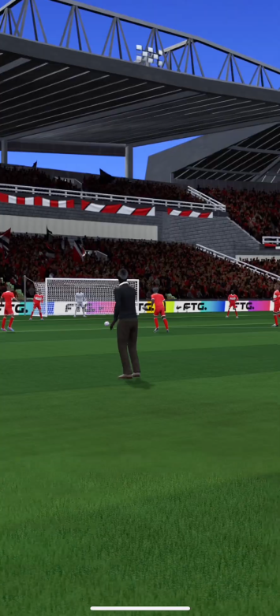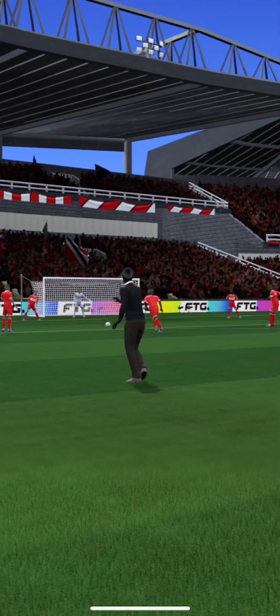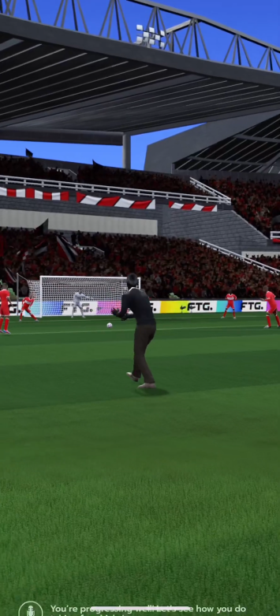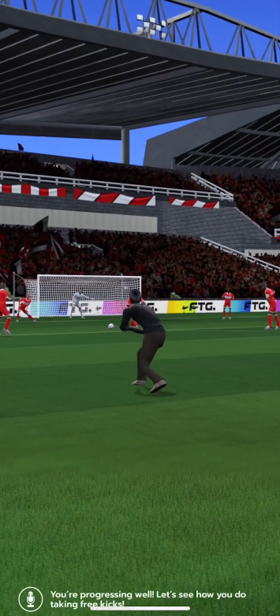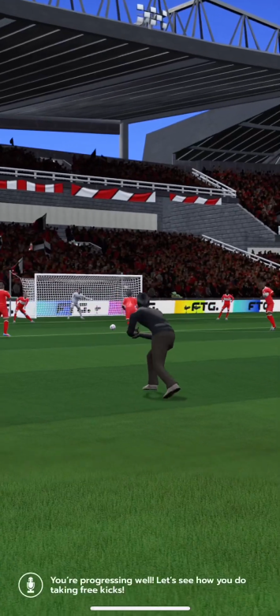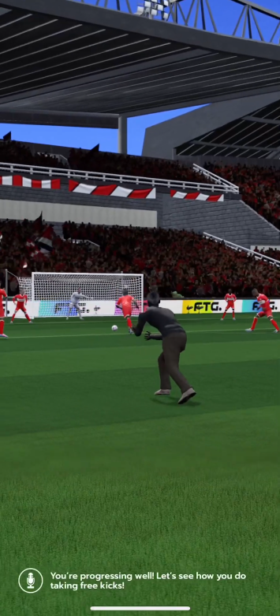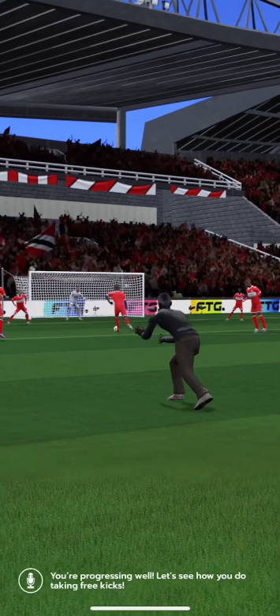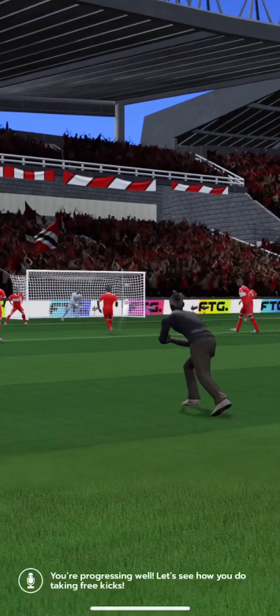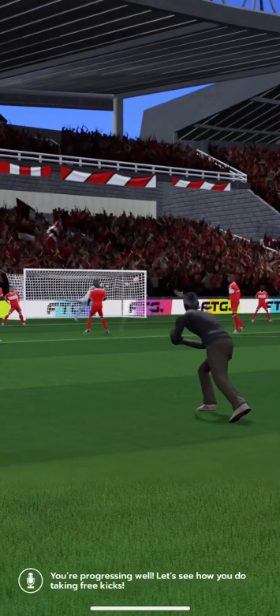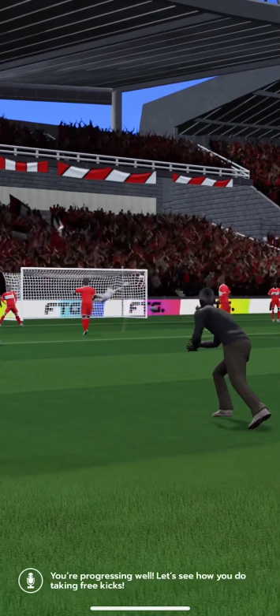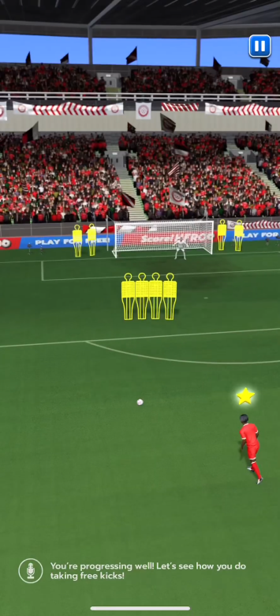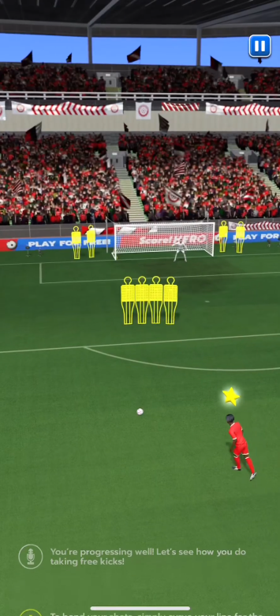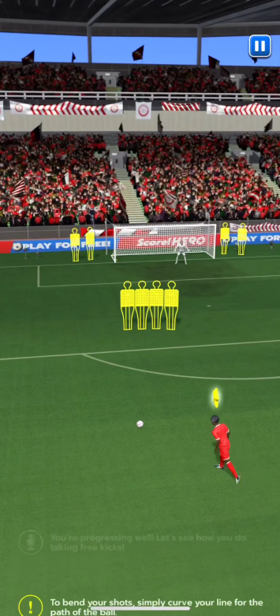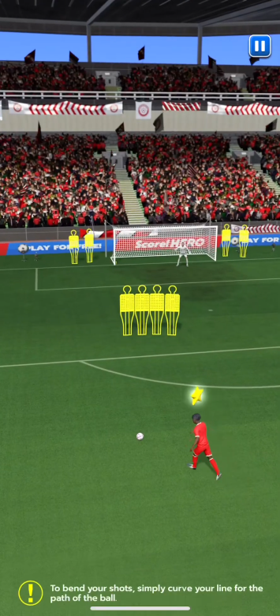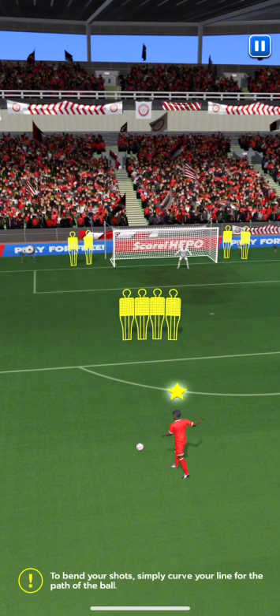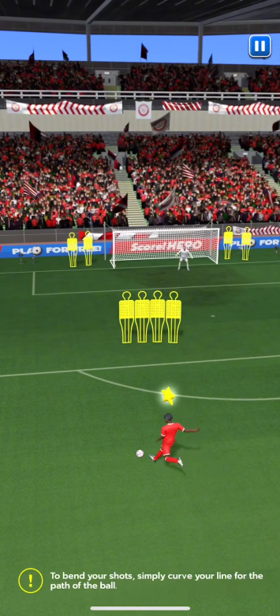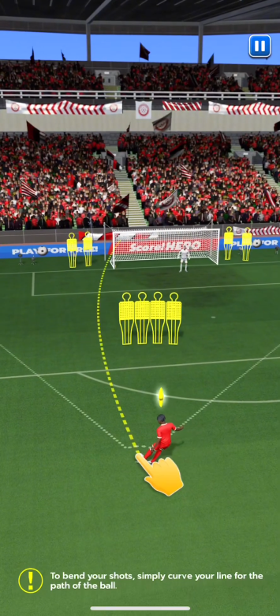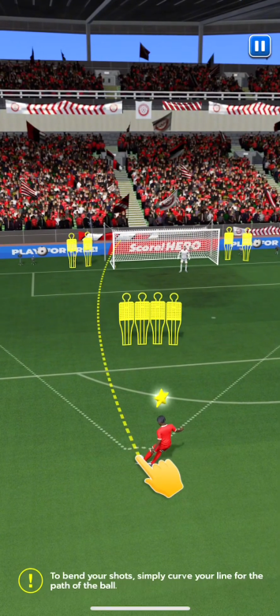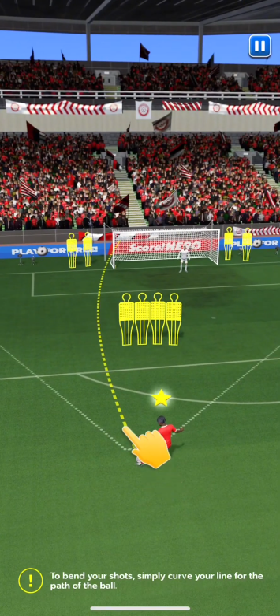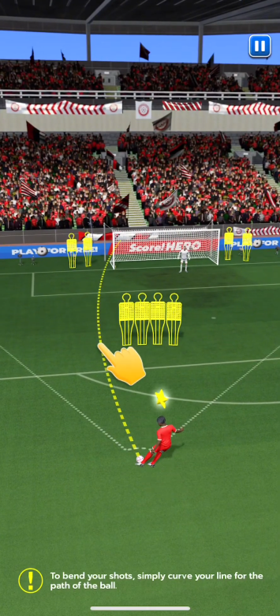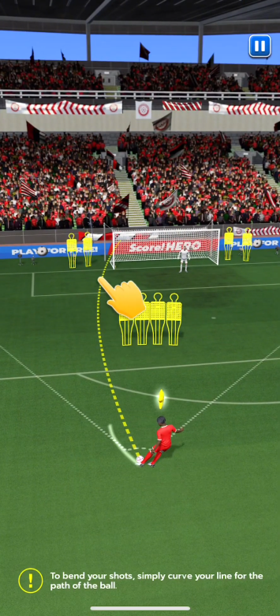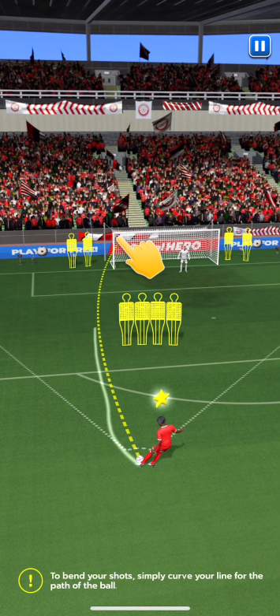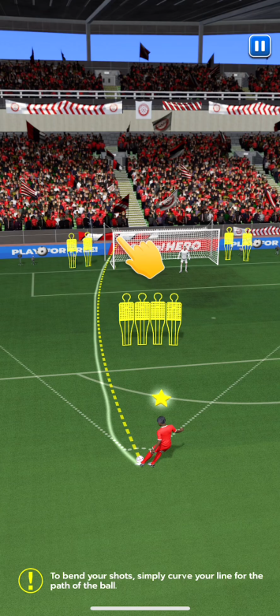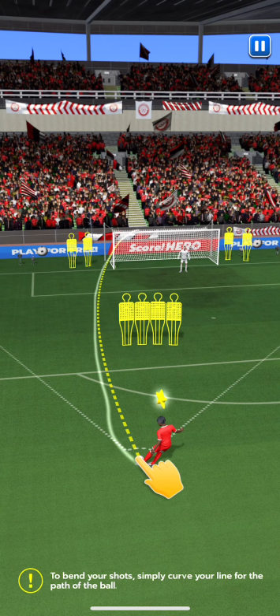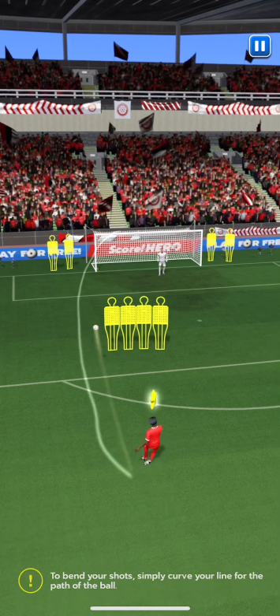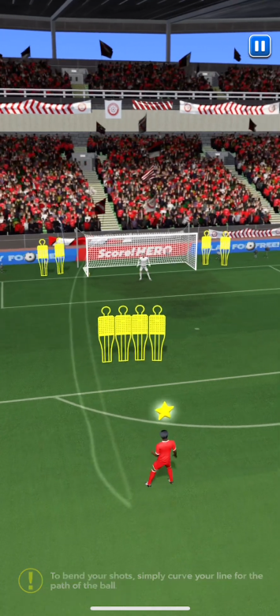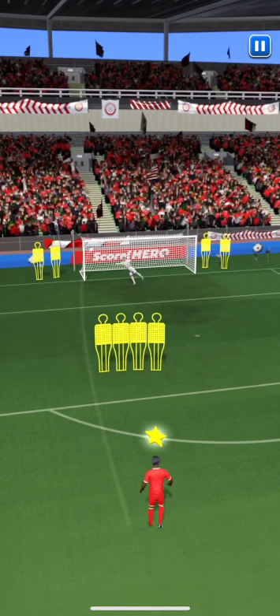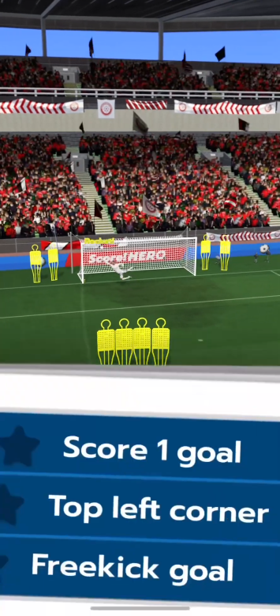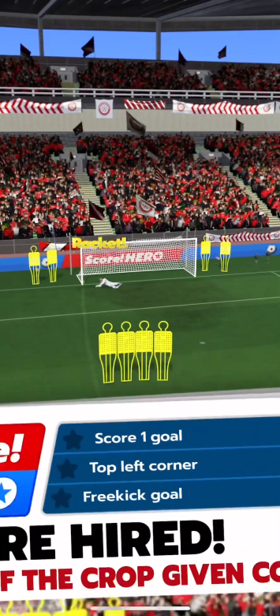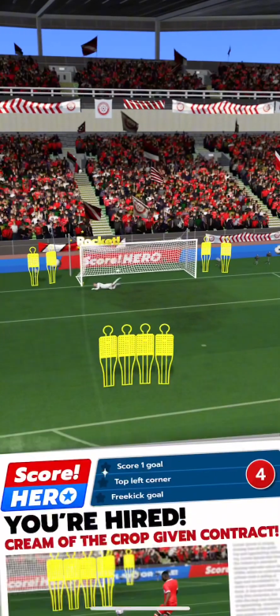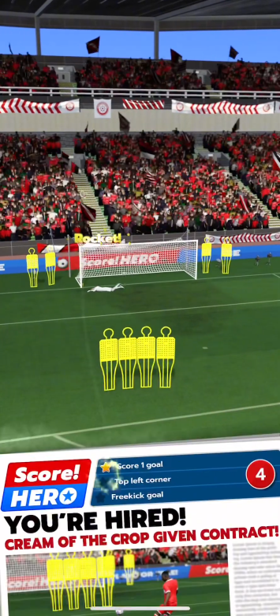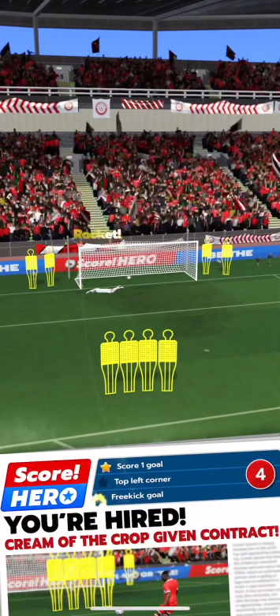You're progressing well. Let's see how you do taking free kicks. To bend your shots, simply draw a curvy line for the path. Oh, he did really well there.